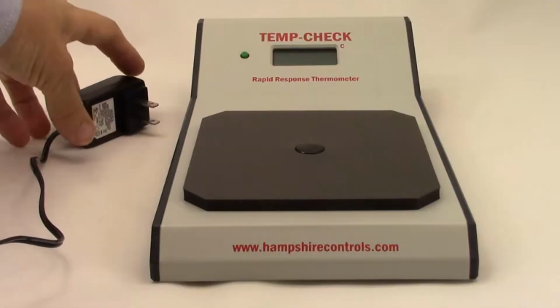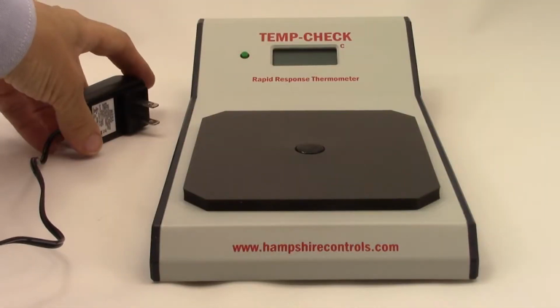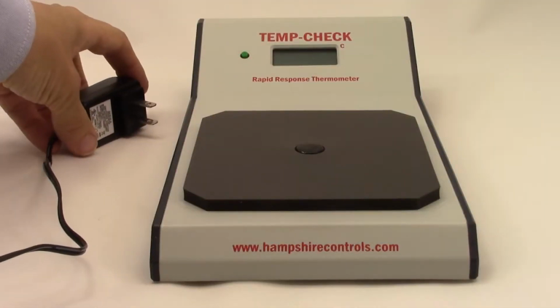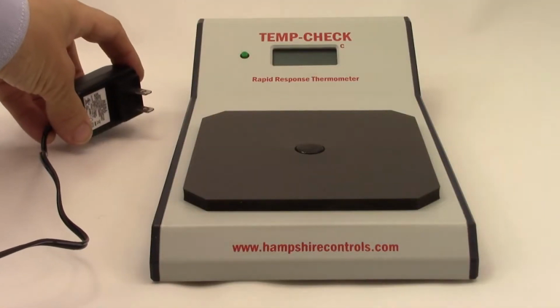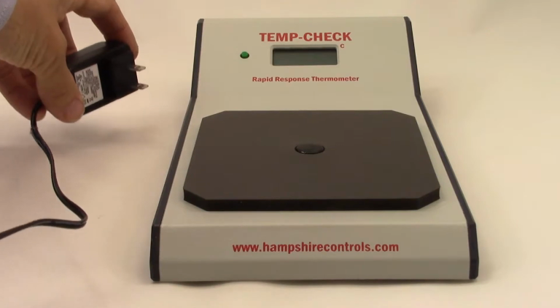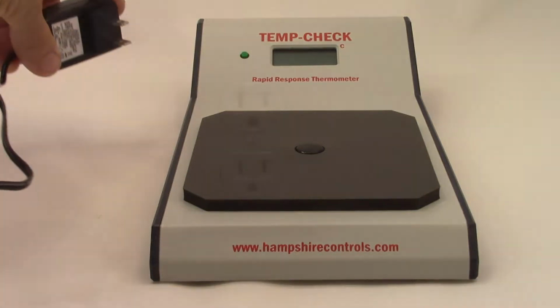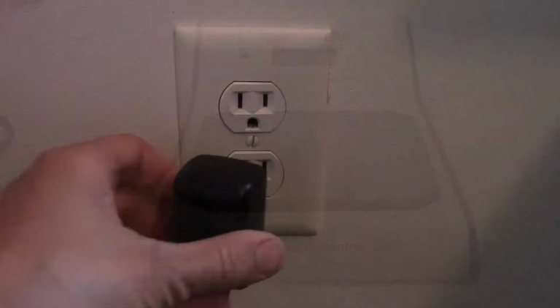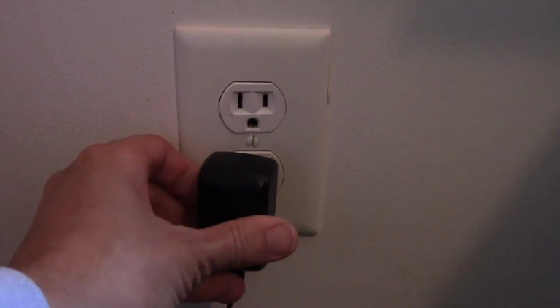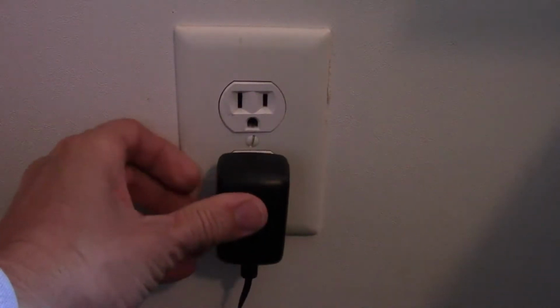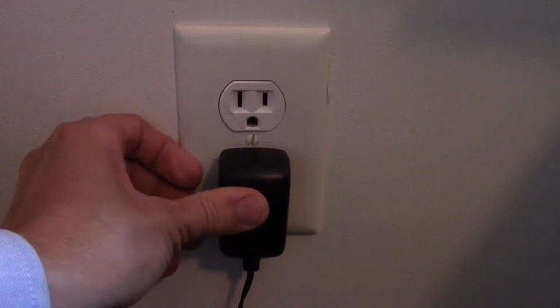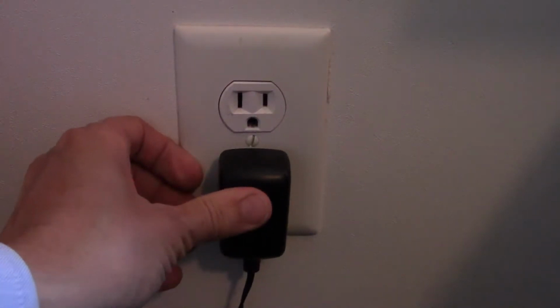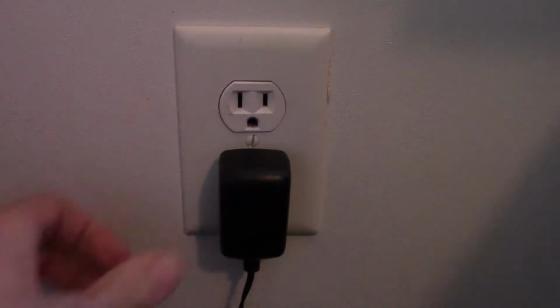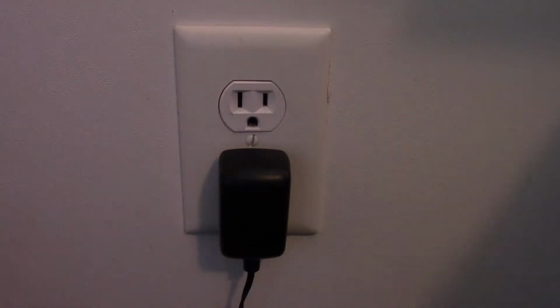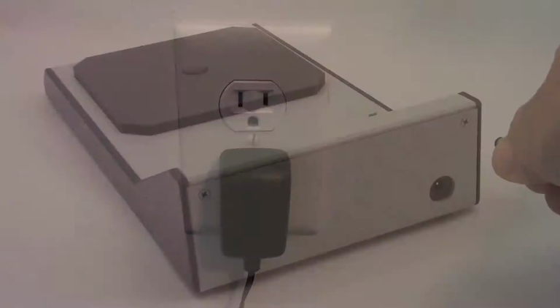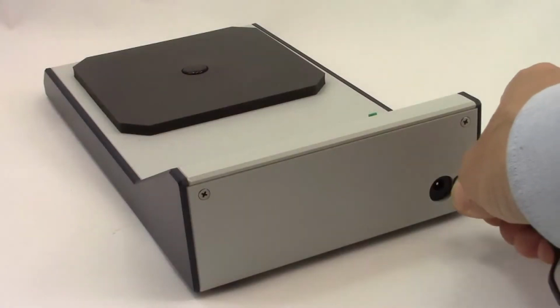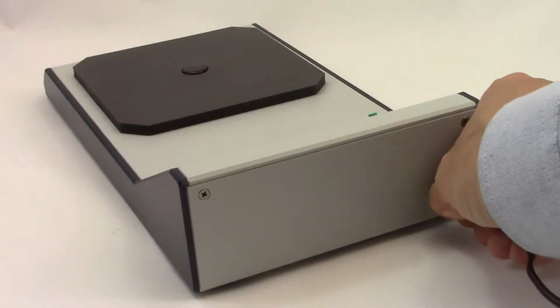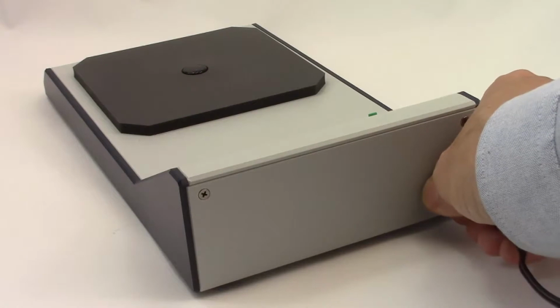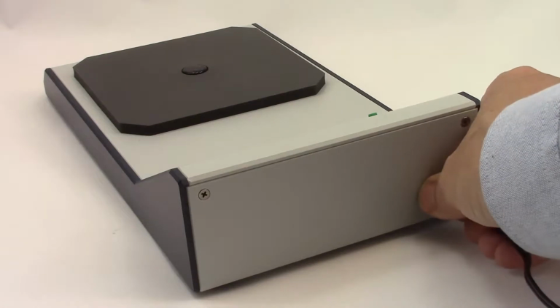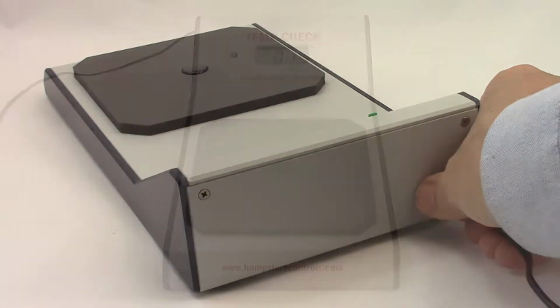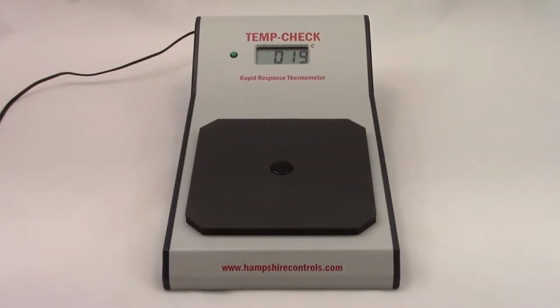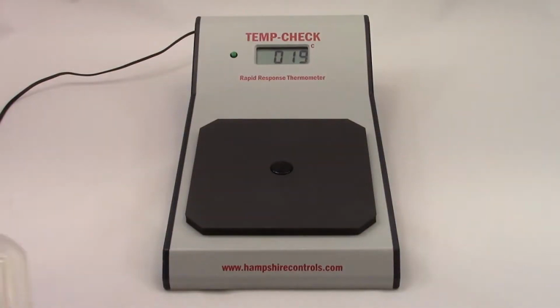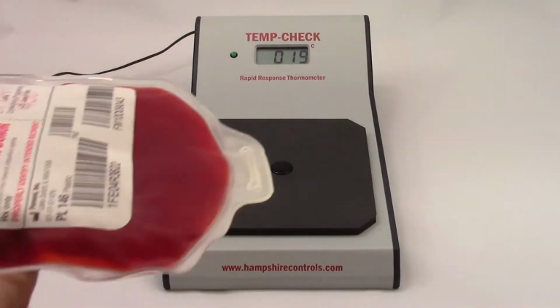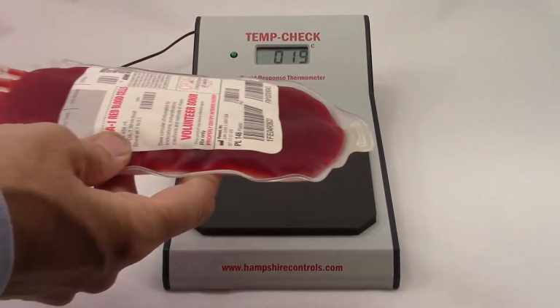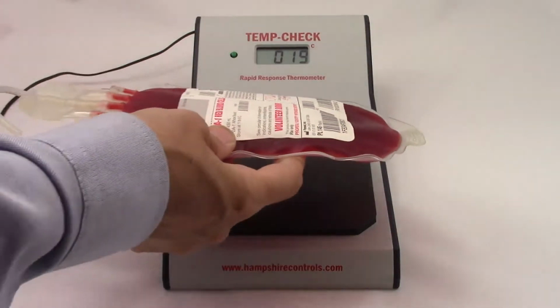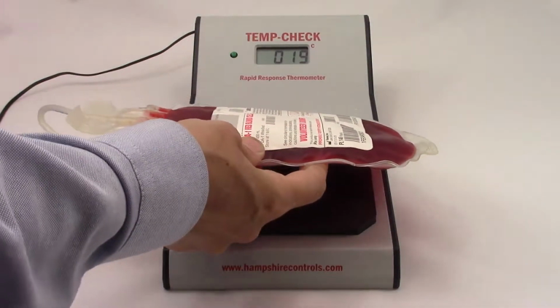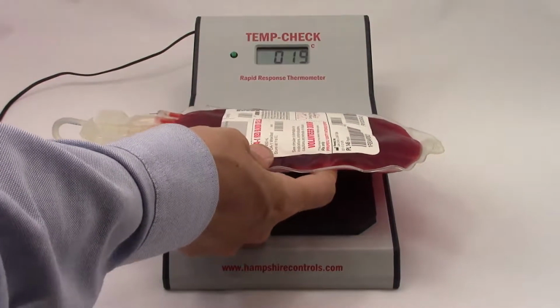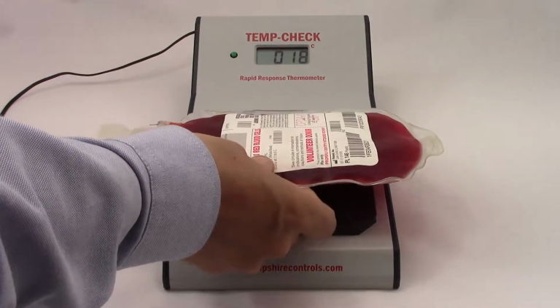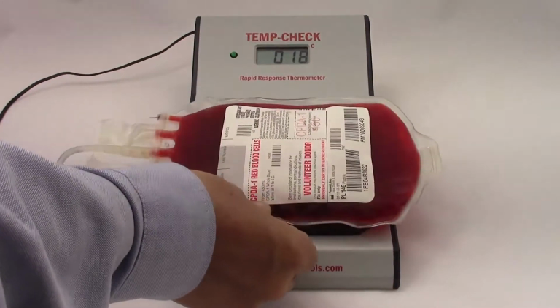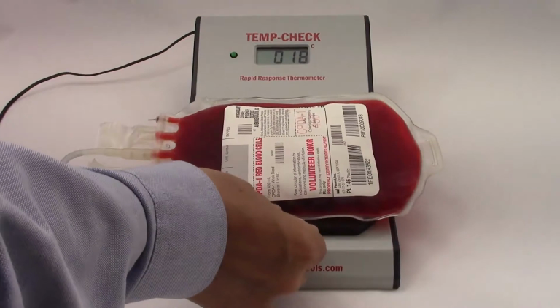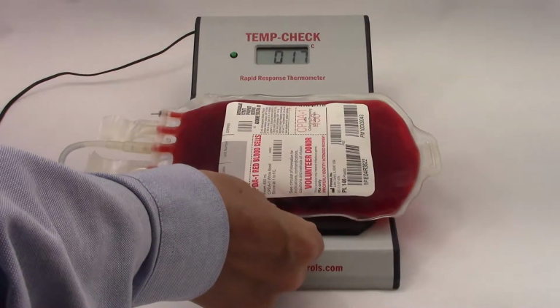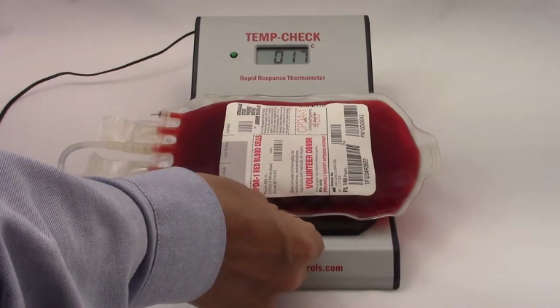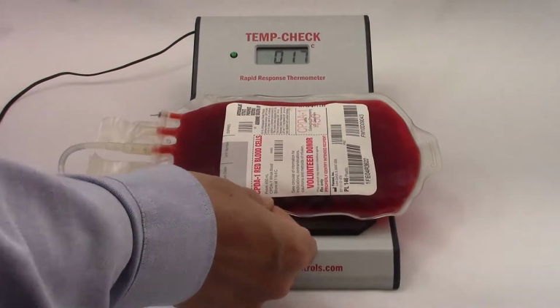To operate the unit, plug in the 12-volt power adapter into the standard 120-volt electrical outlet, then place the item to be checked in the center of the insulated pad. The readout response is typically within 15 to 45 seconds.